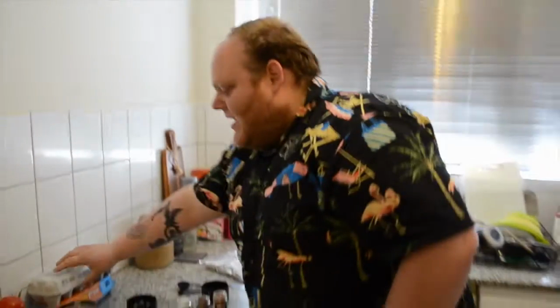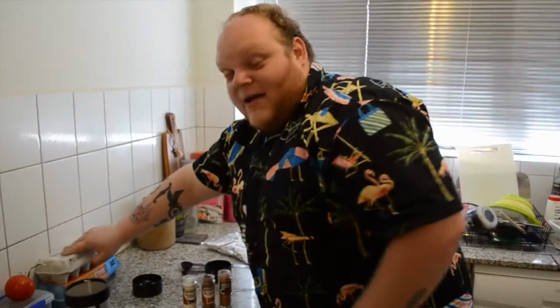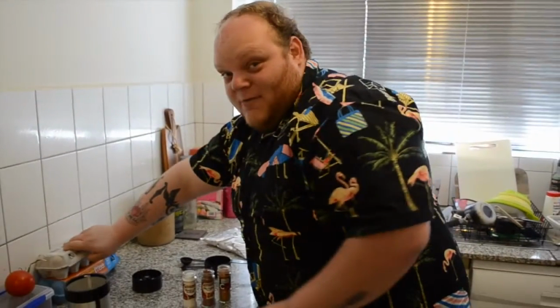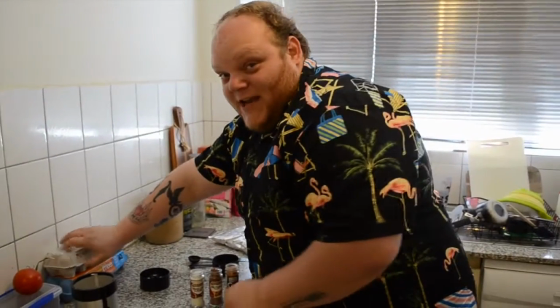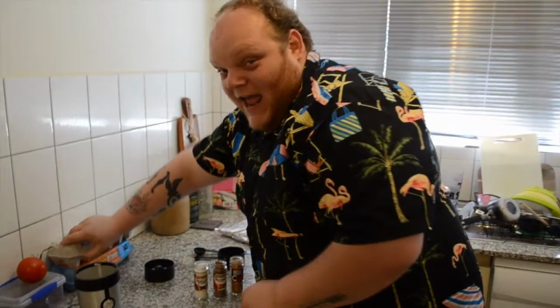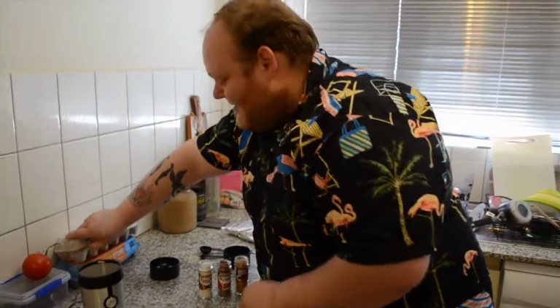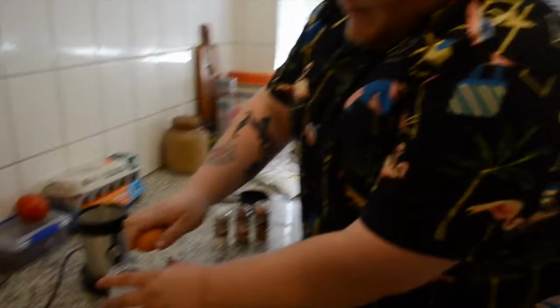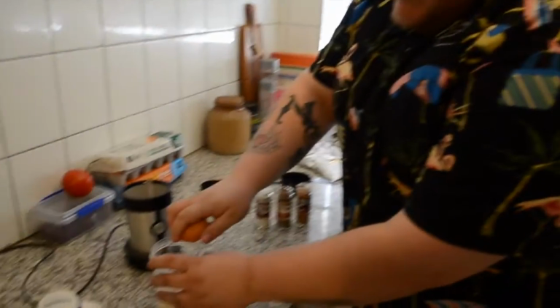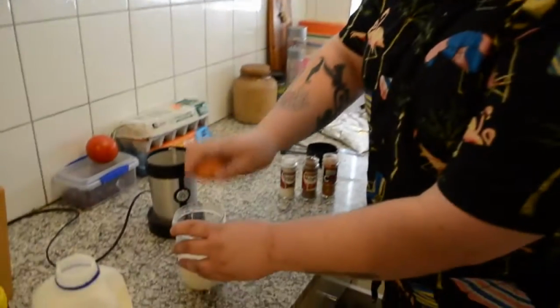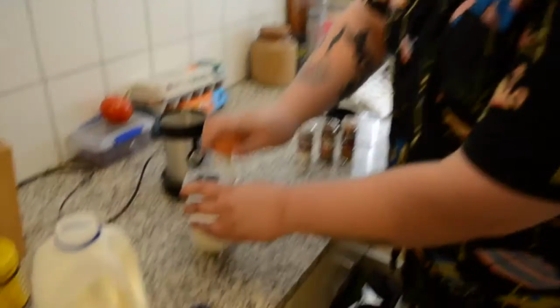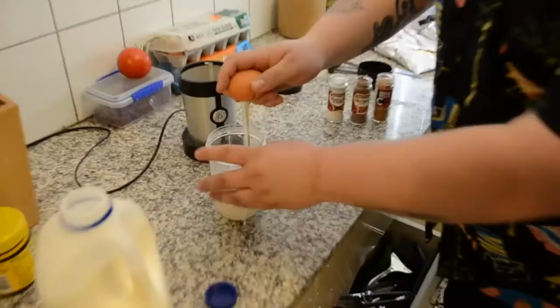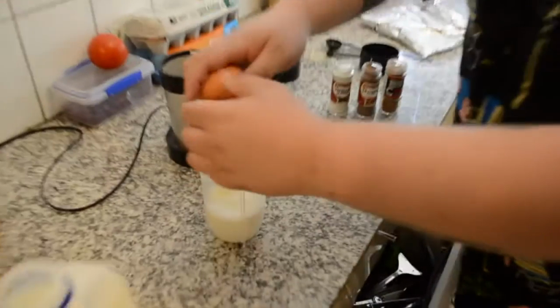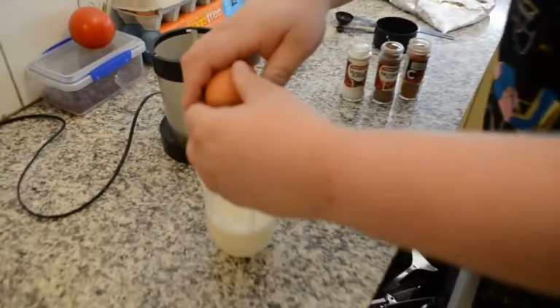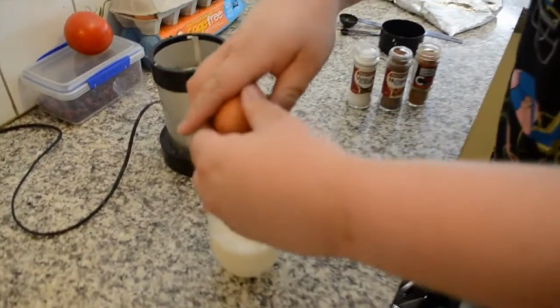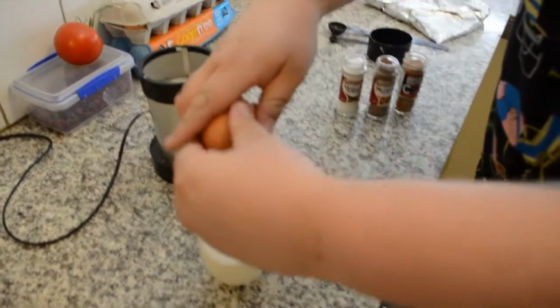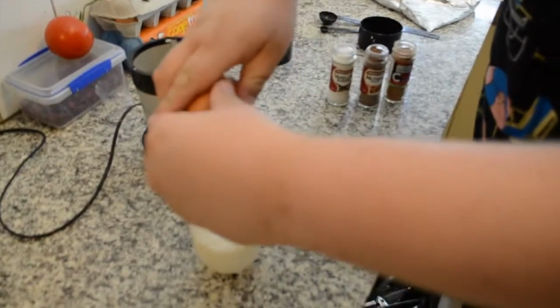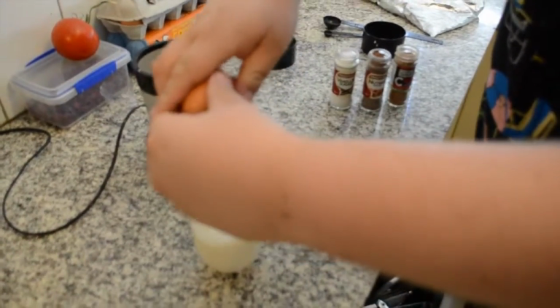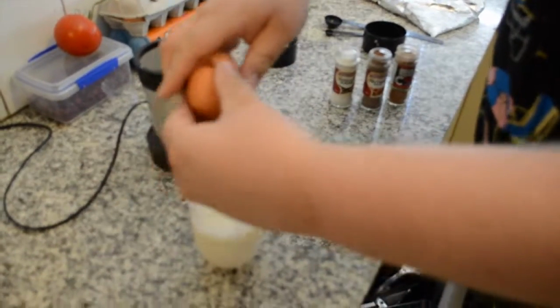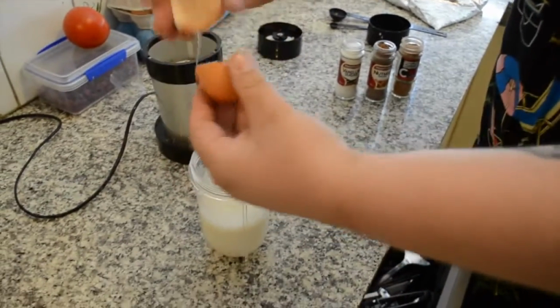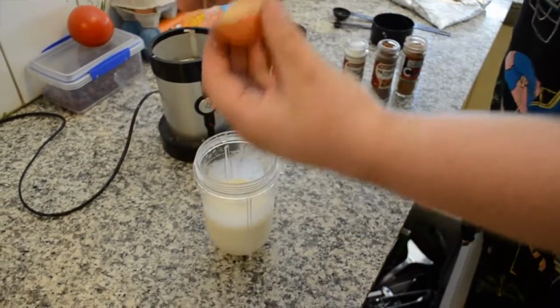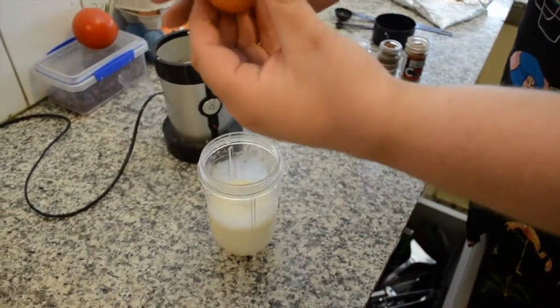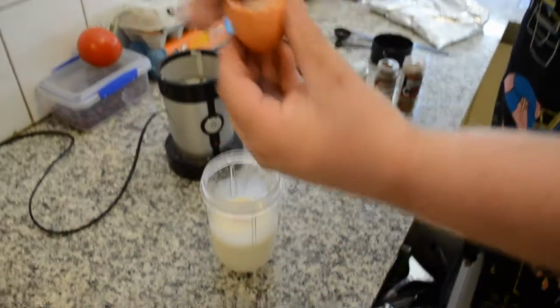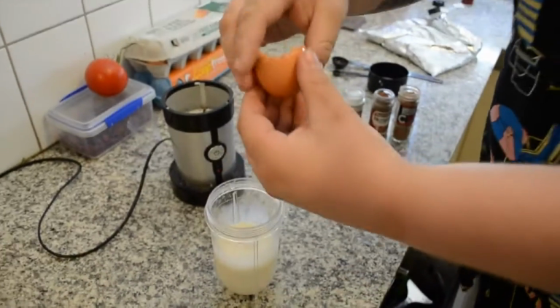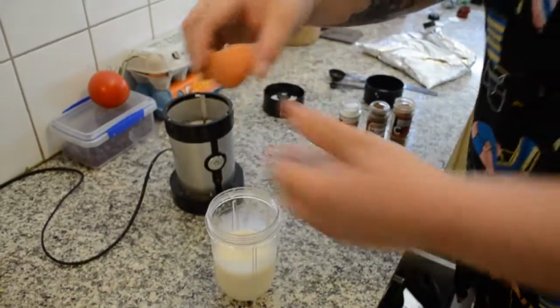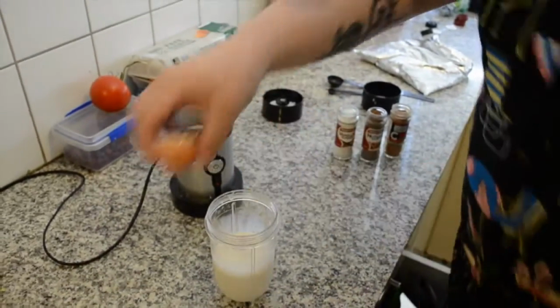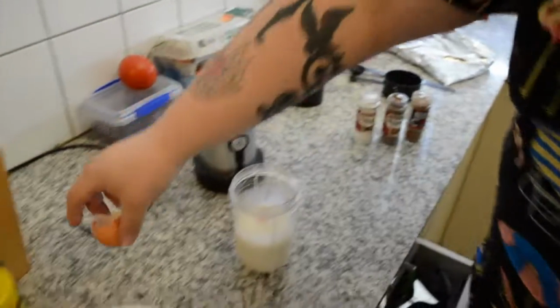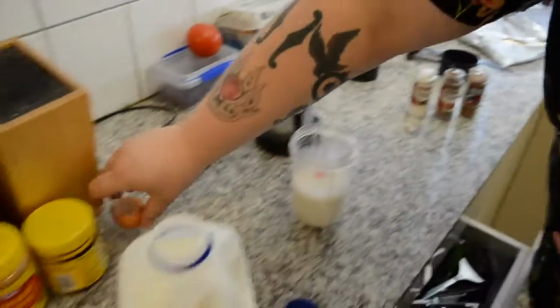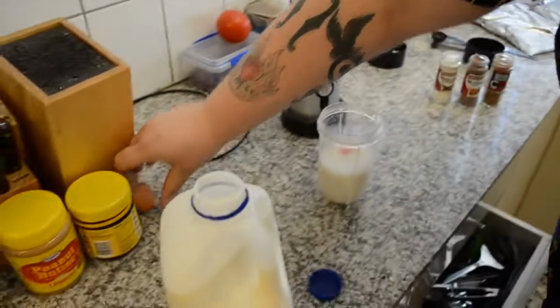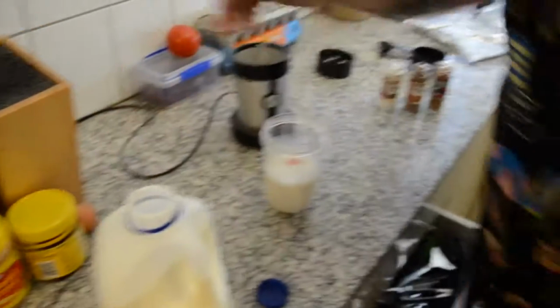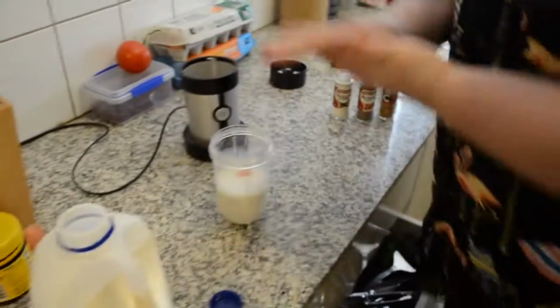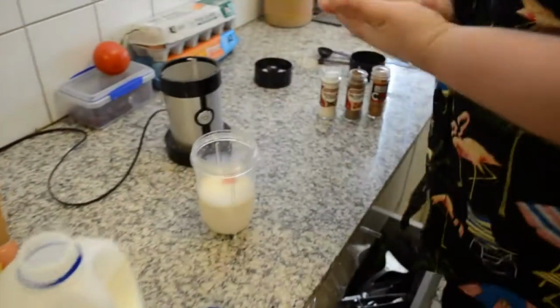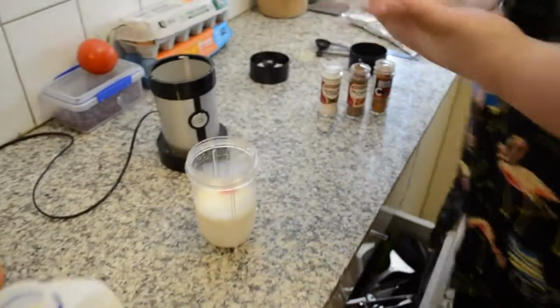Alright, next we're going to put in an egg. Now these eggs are free range. We like free range eggs here at Kegan because the chickens get to run around.